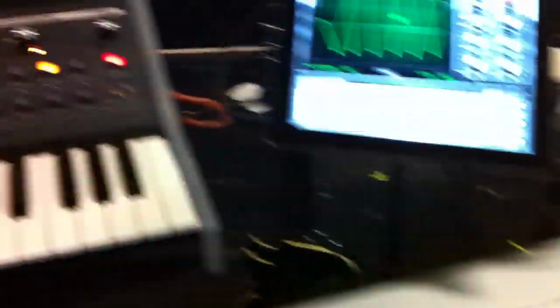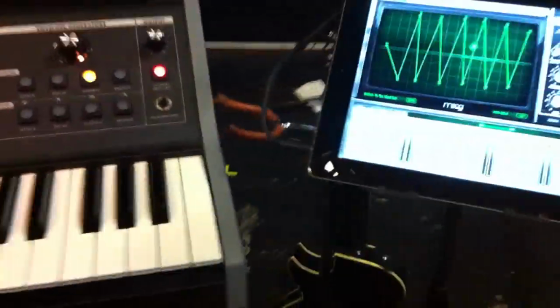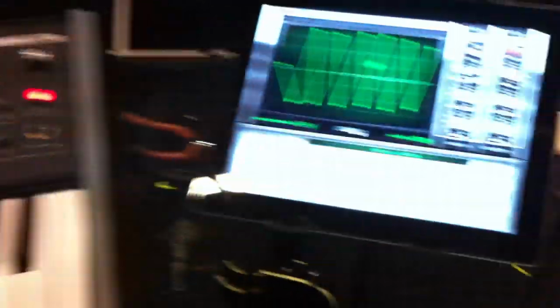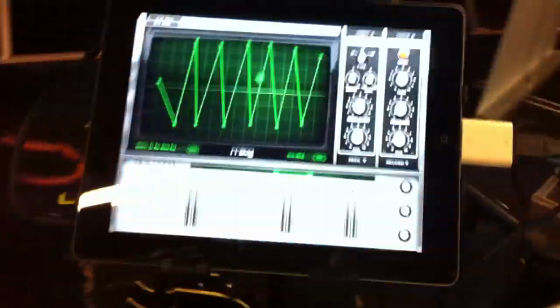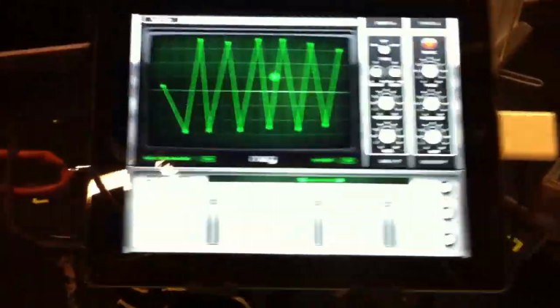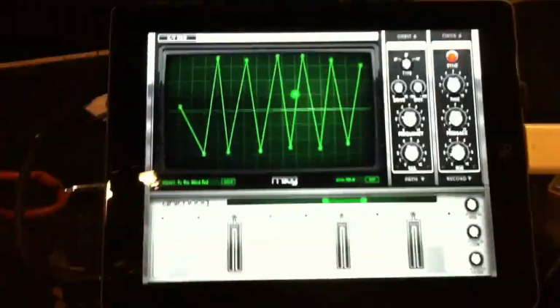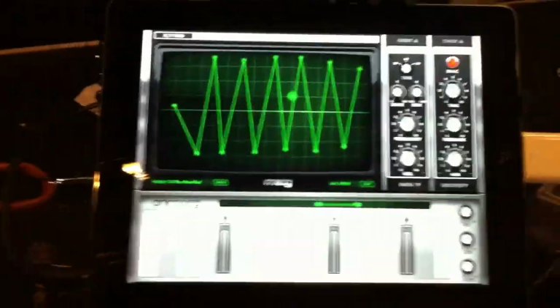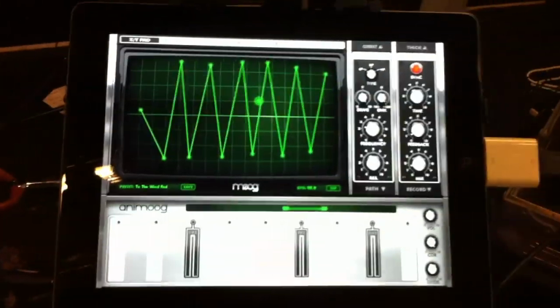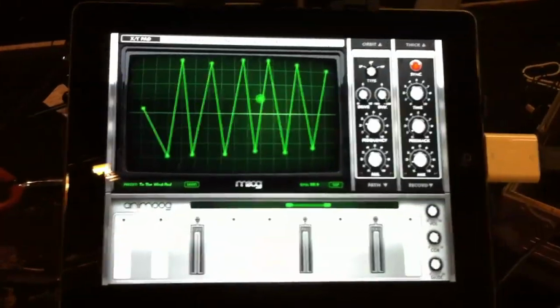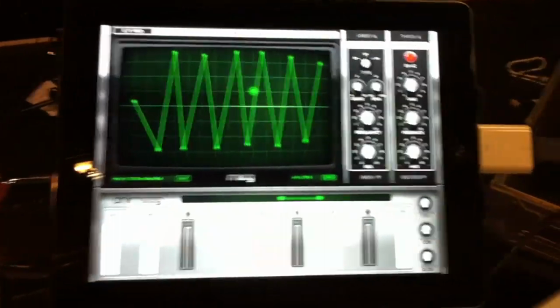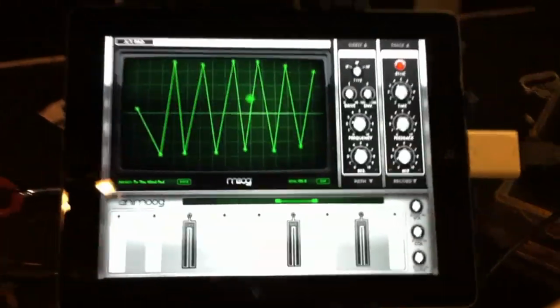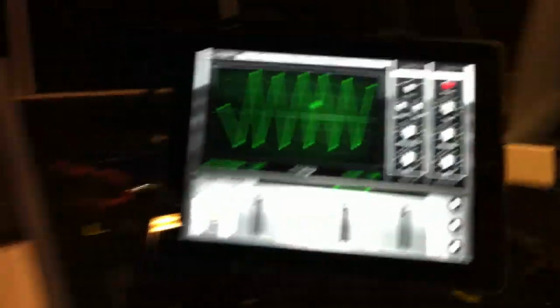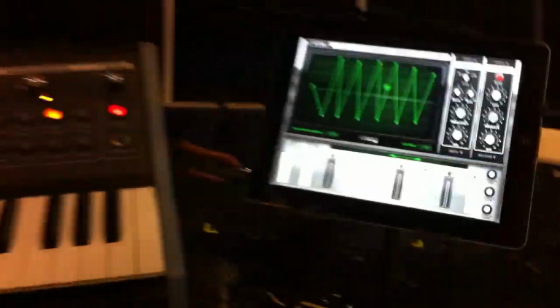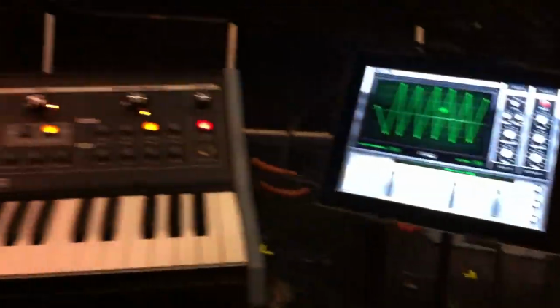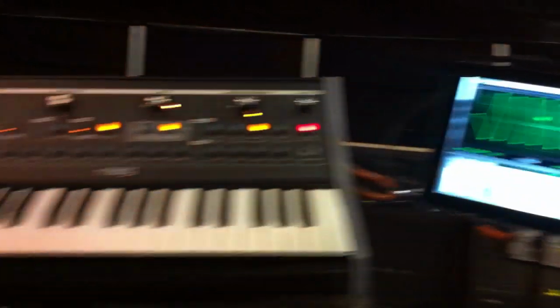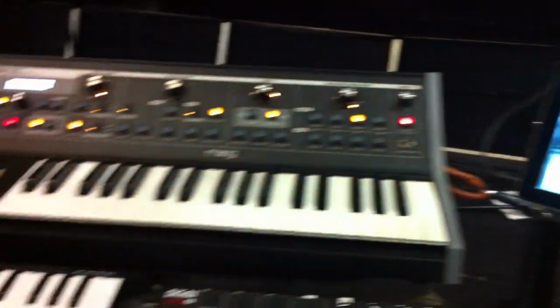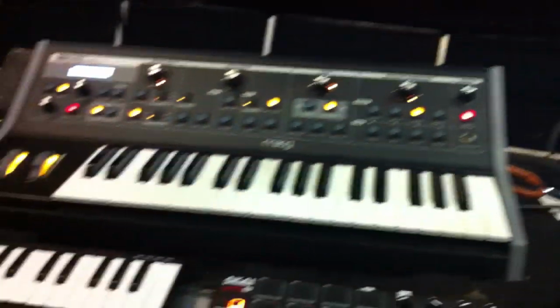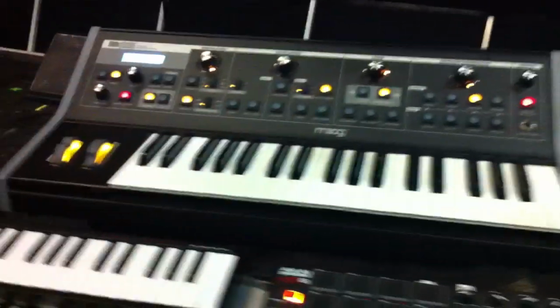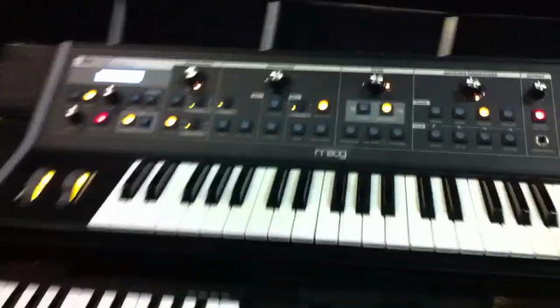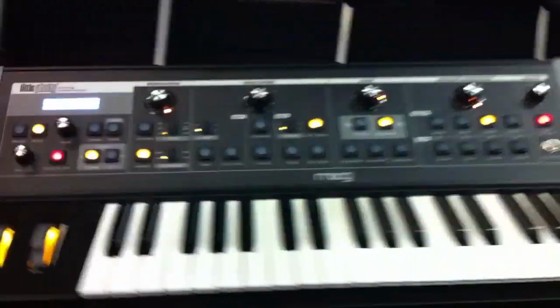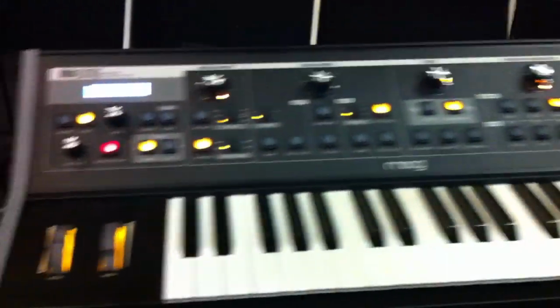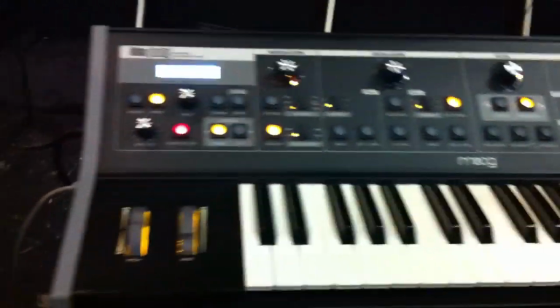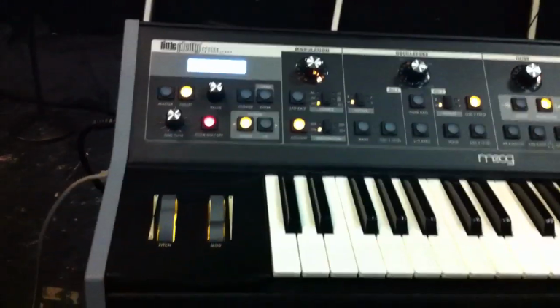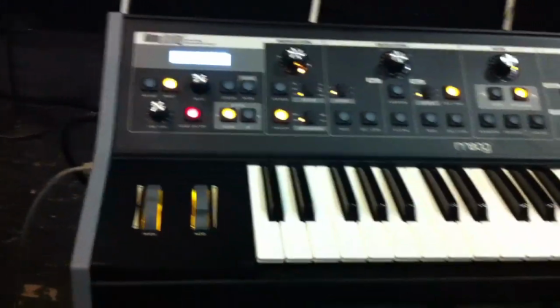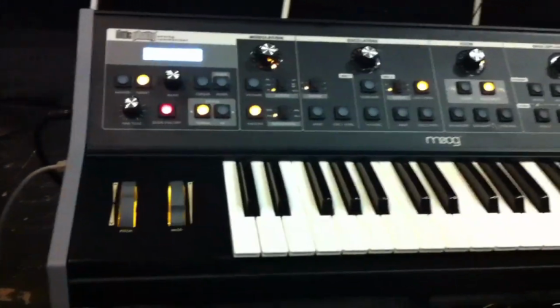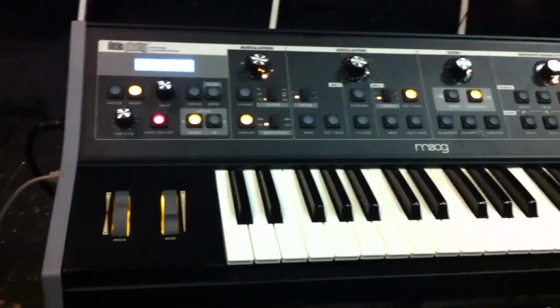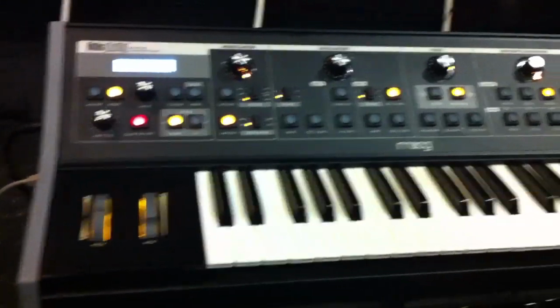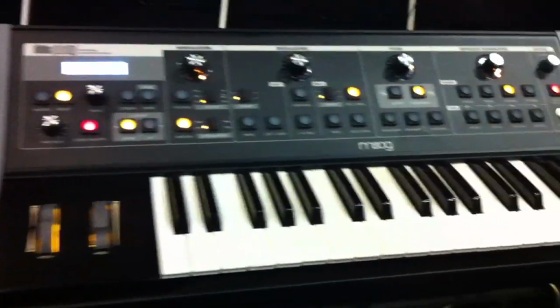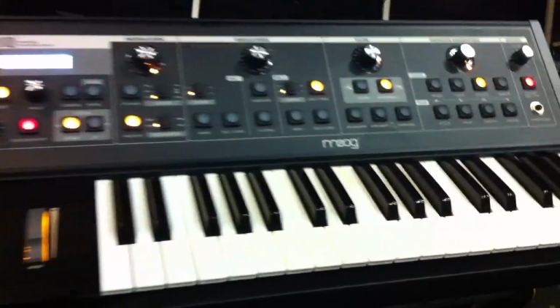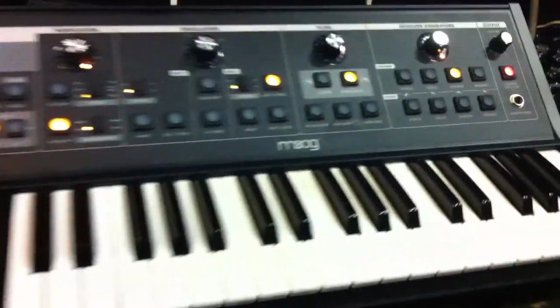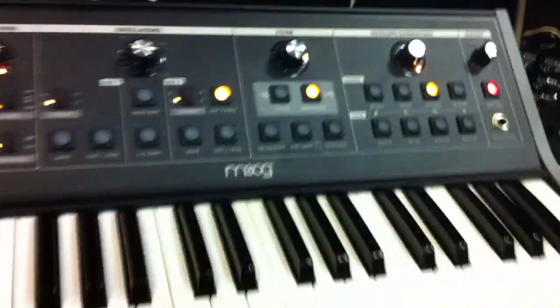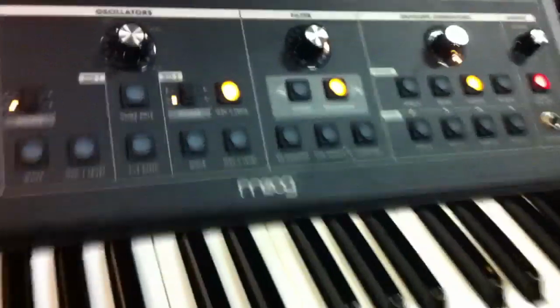Over here we have the synth section. I've got Animoog running, and that is often hooked up to the Moog Little Fatty — one of my favorite synths of all time.